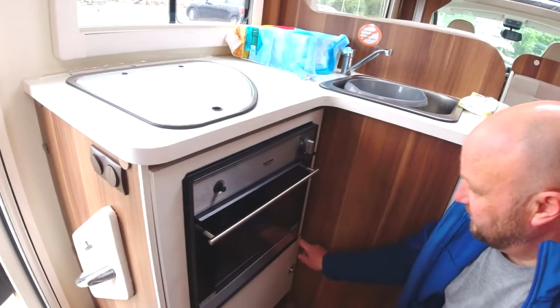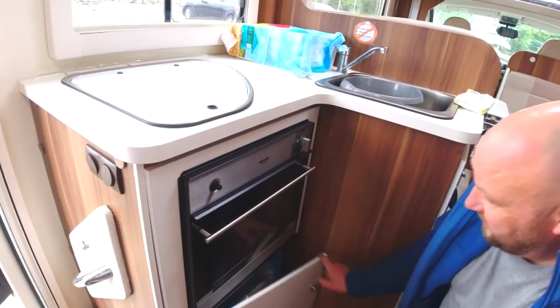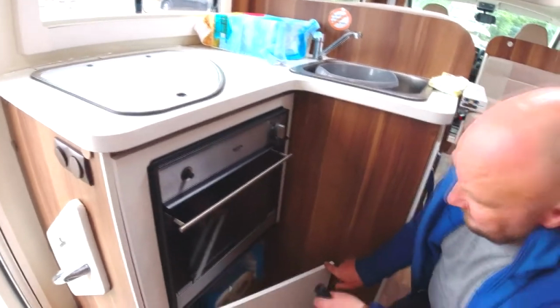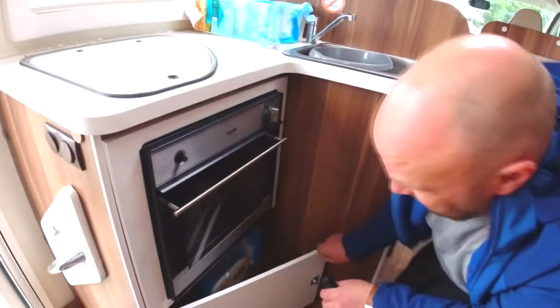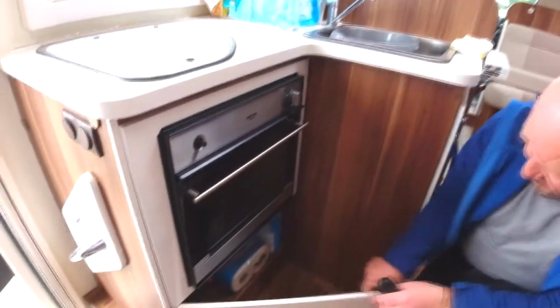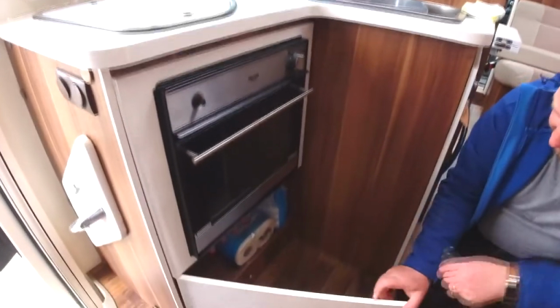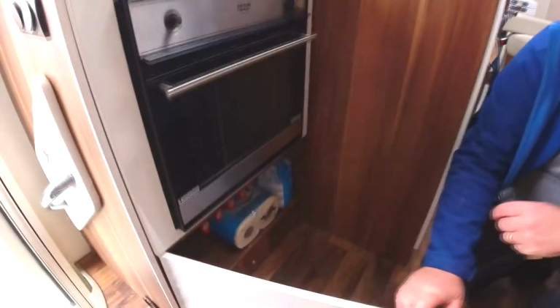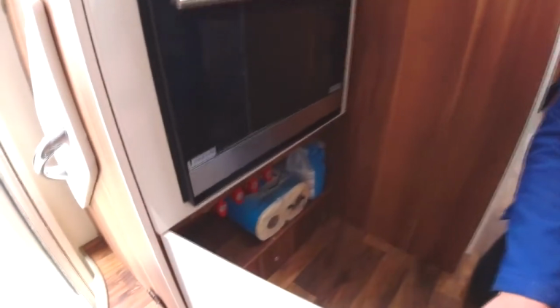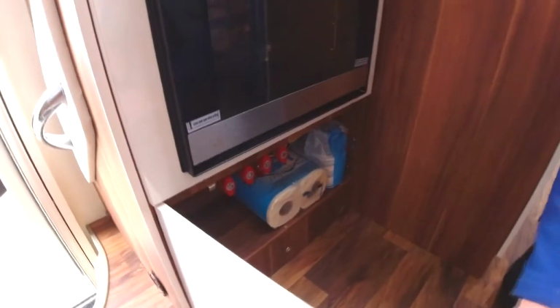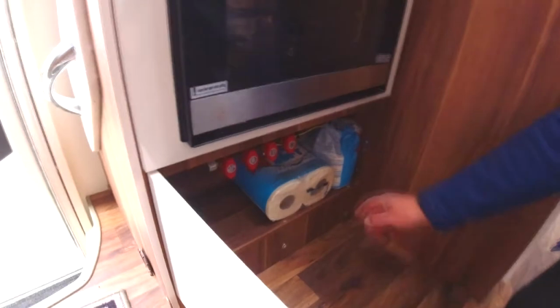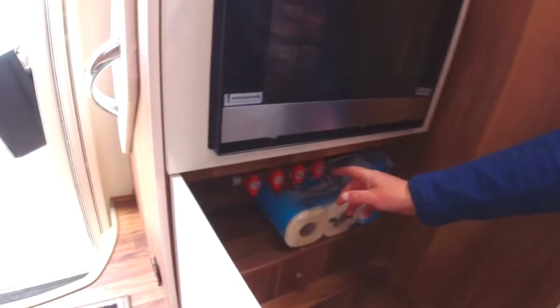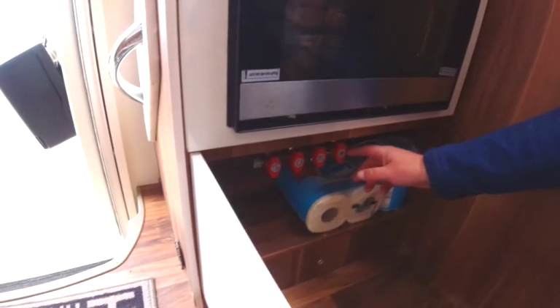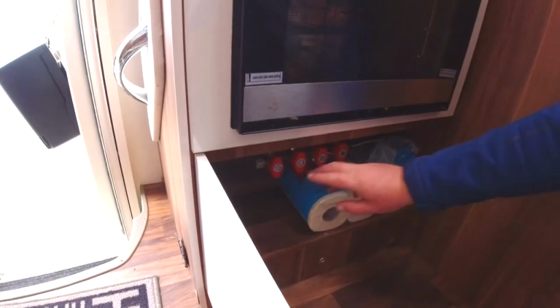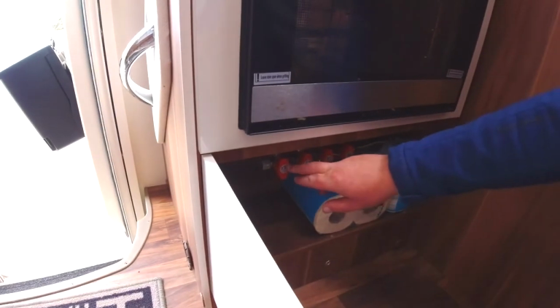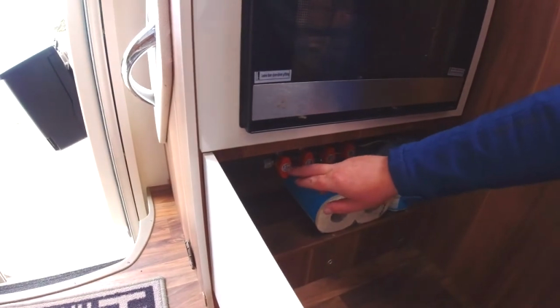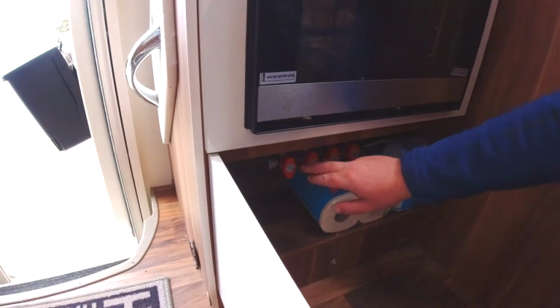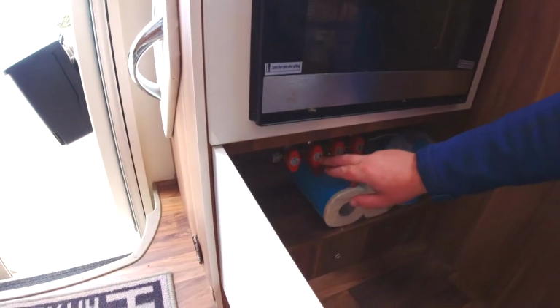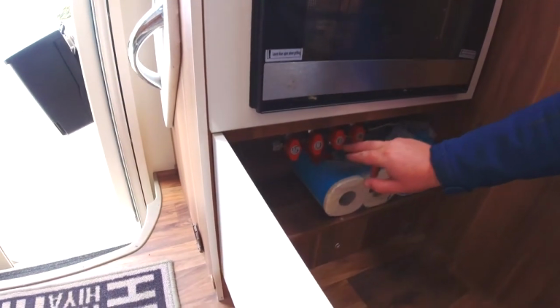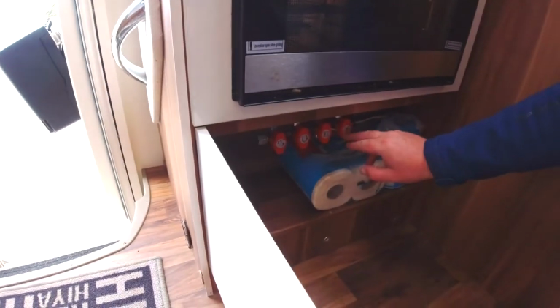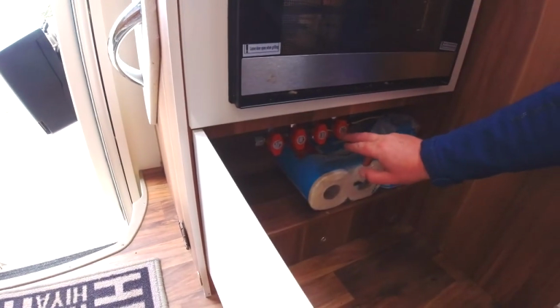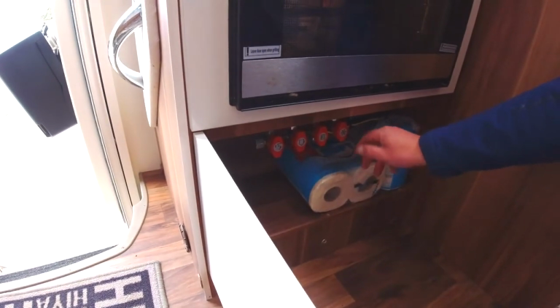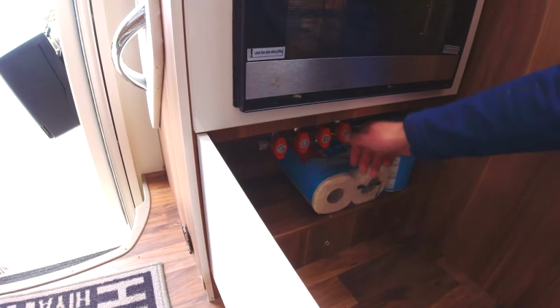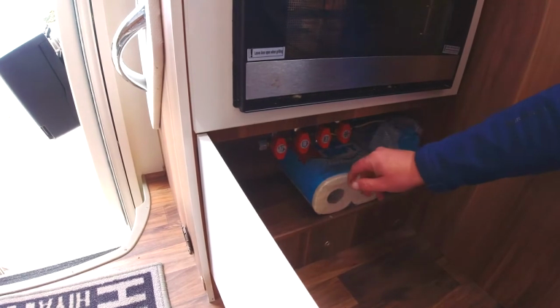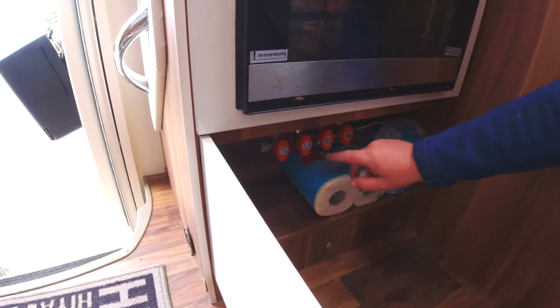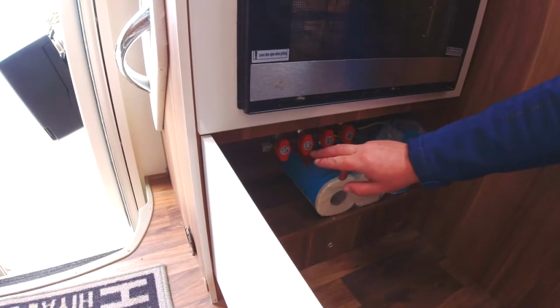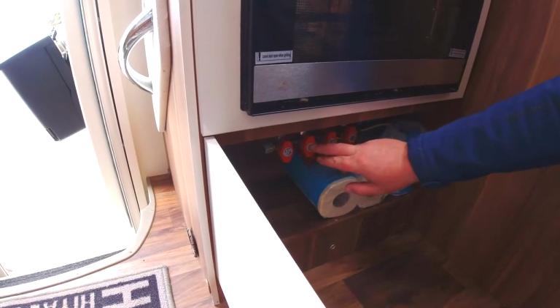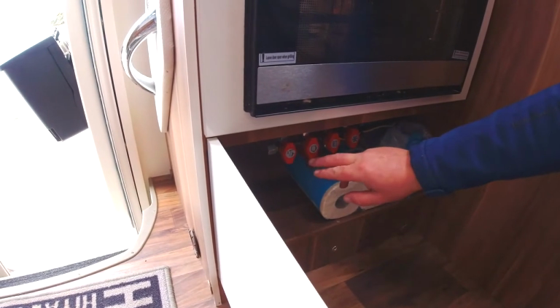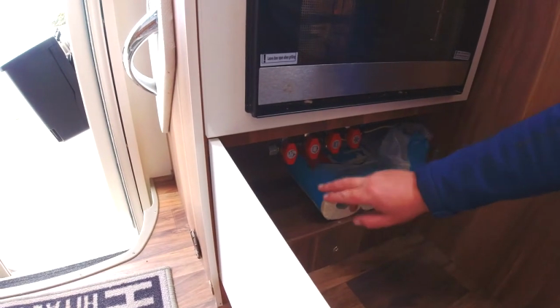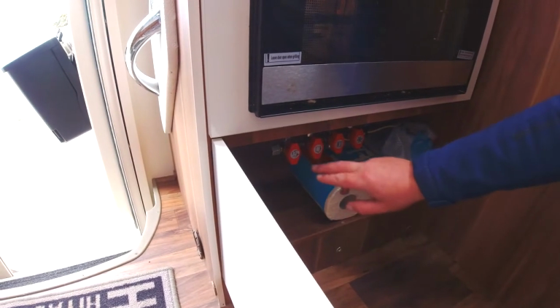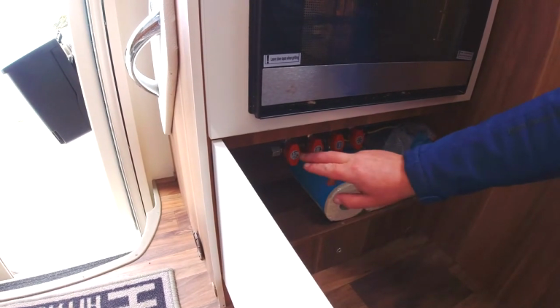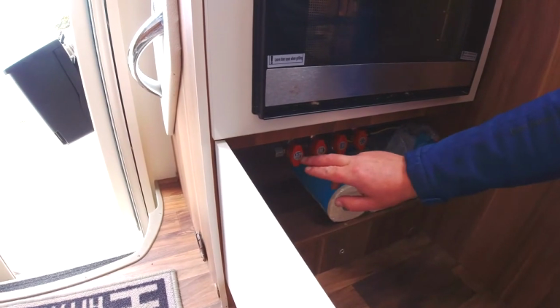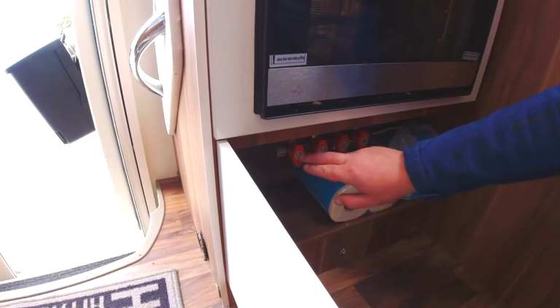Underneath the oven you've got some spare toilet rolls. You've got valves for turning off heating, oven, hub, and the boiler if there are any safety issues.